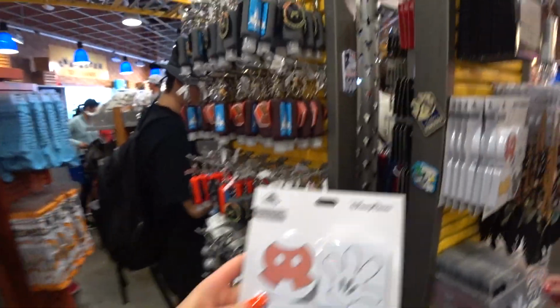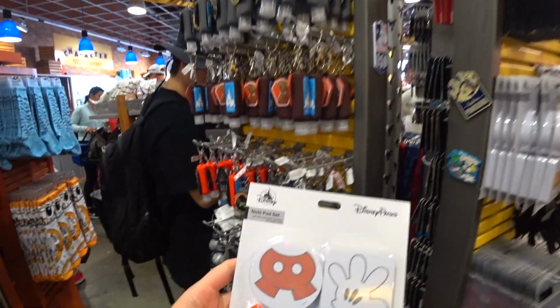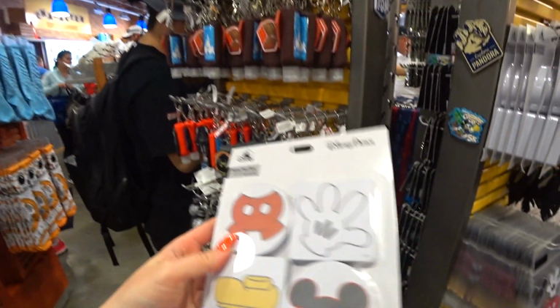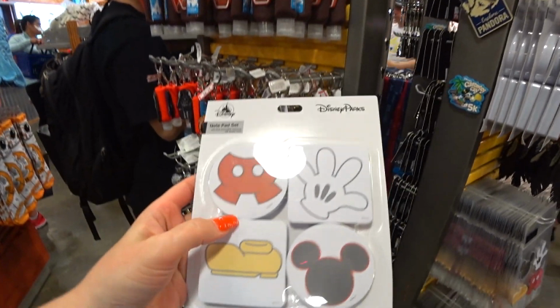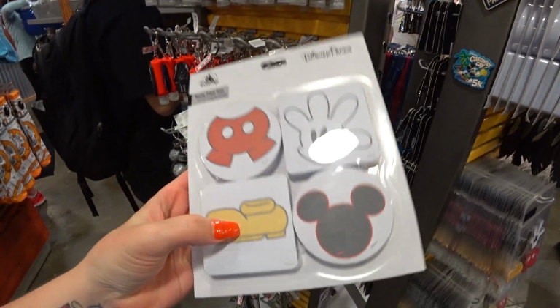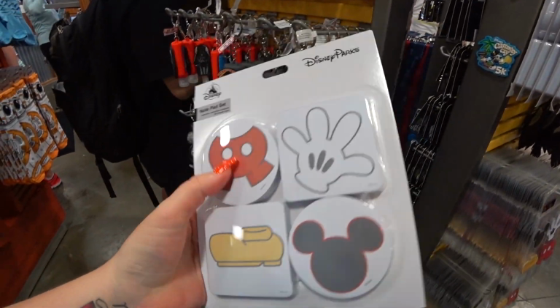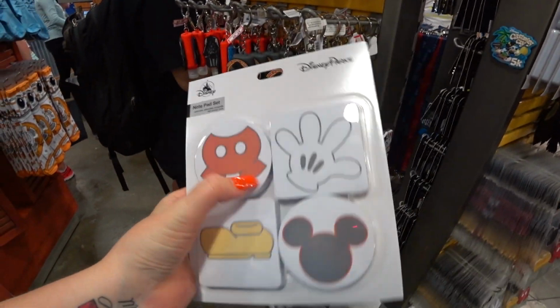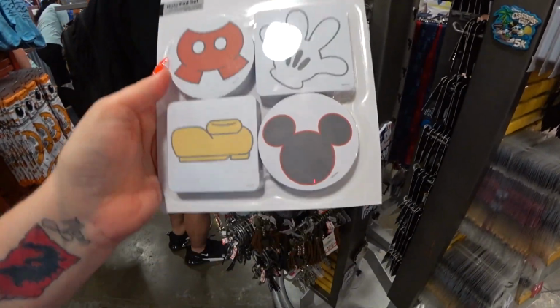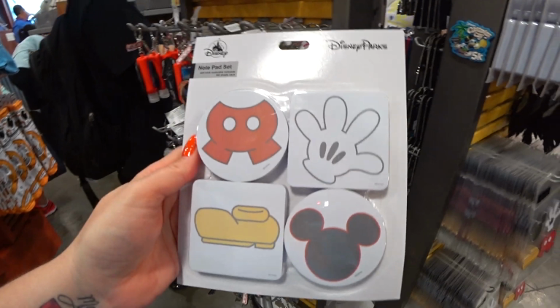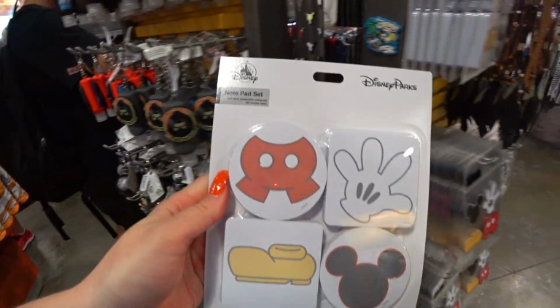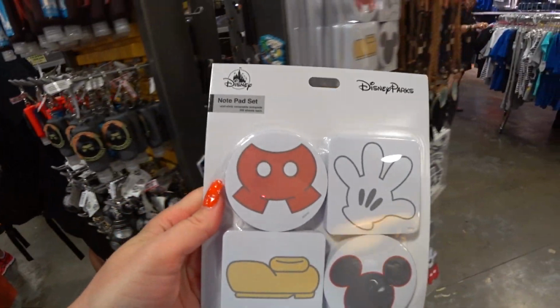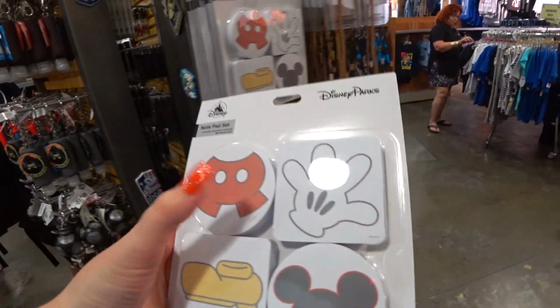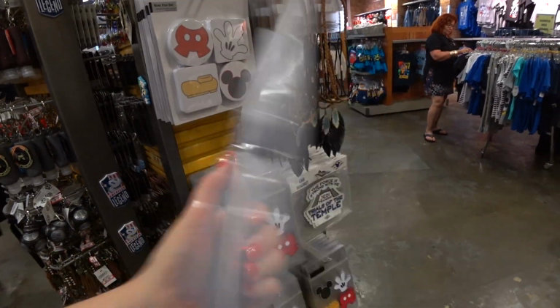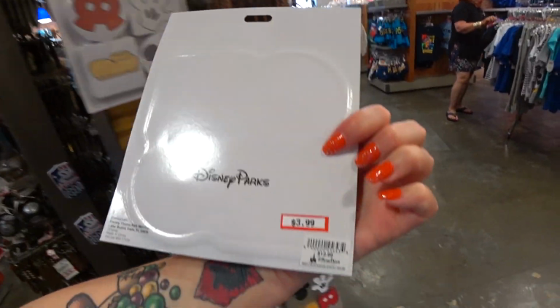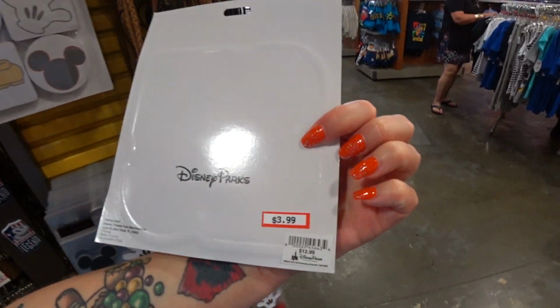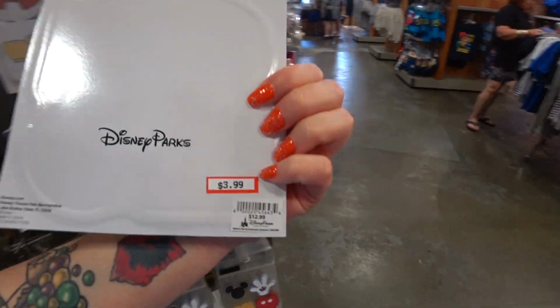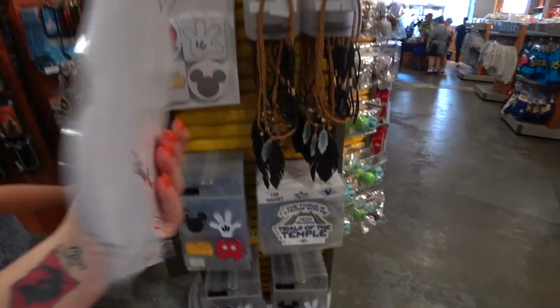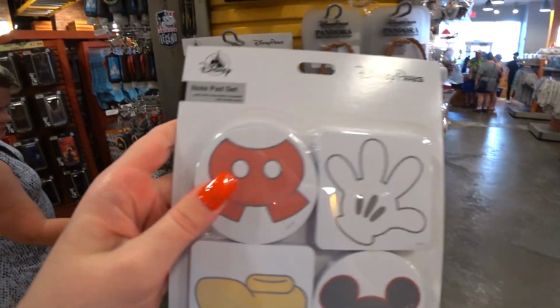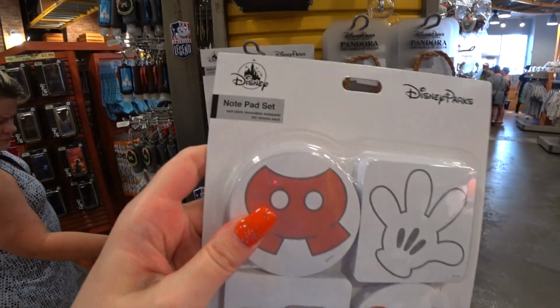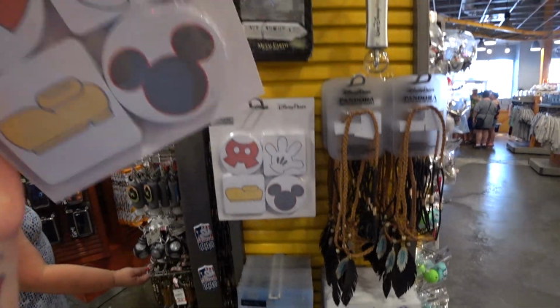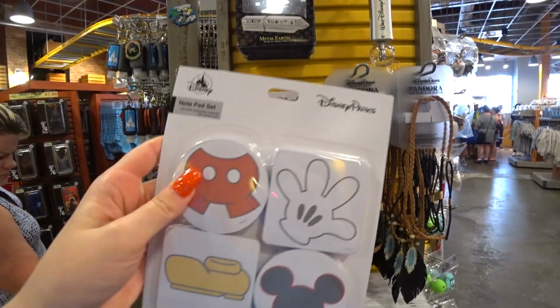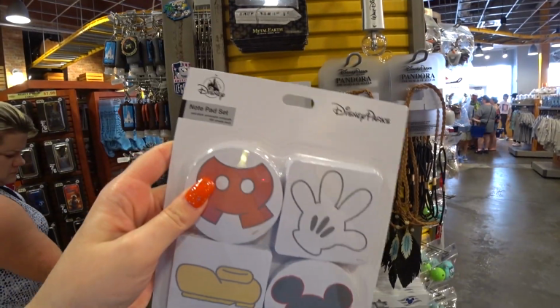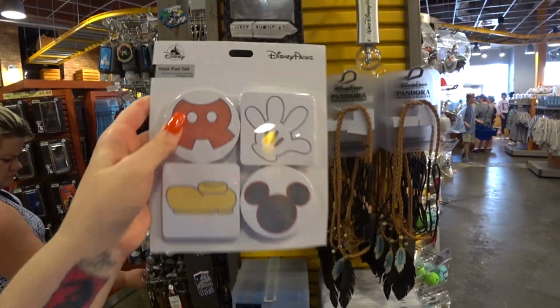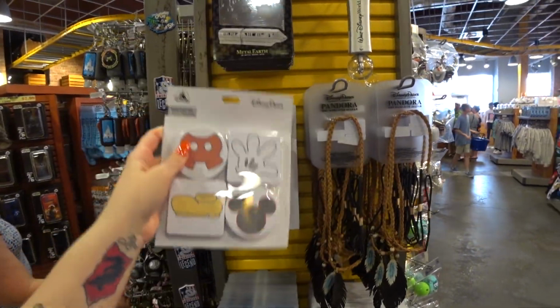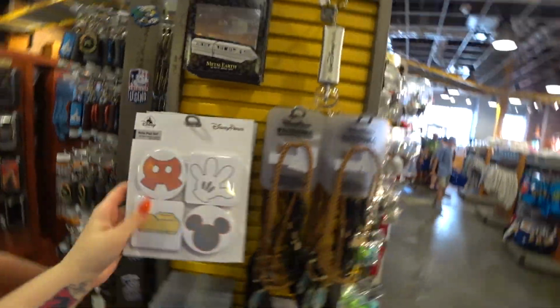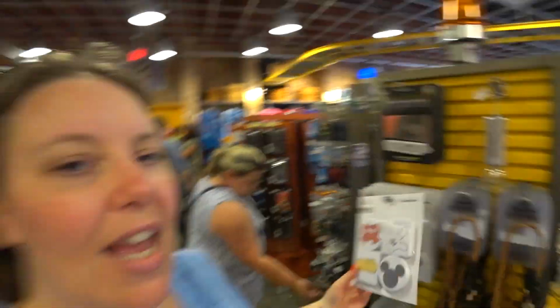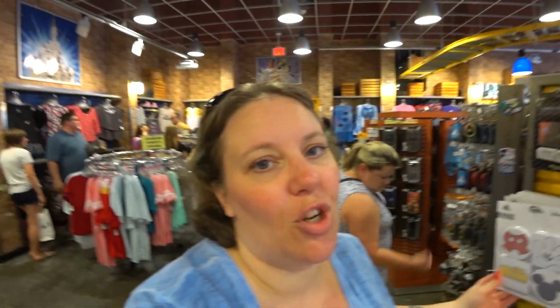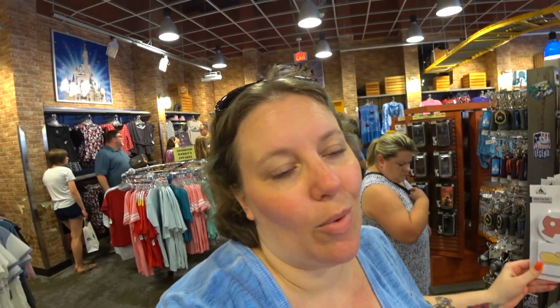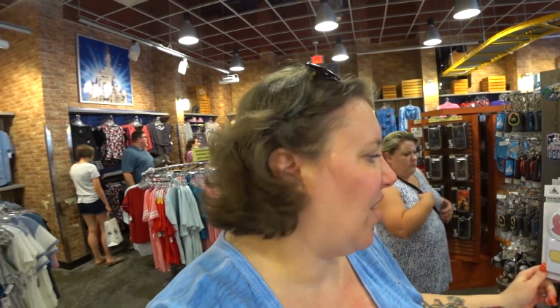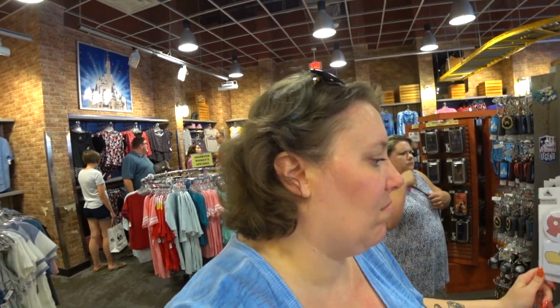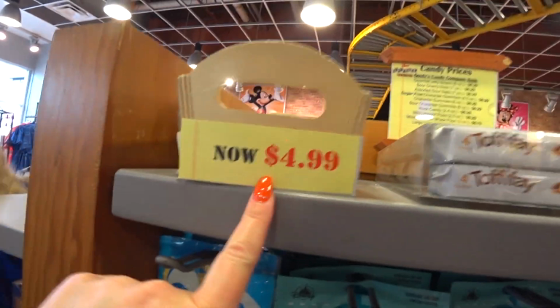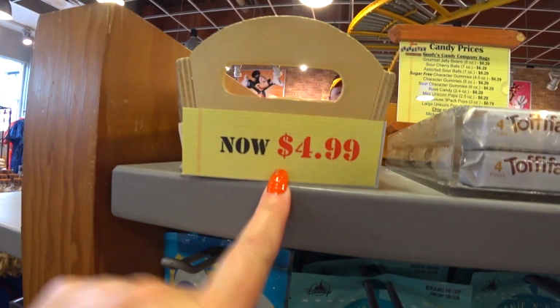They have some notepad sets that are the Mickey body parts — 100 sheets each, and you get four for only $3.99. They were $13 so that's only a dollar a pad. I forgot to tell you guys how much the notepad set was at the other outlet.